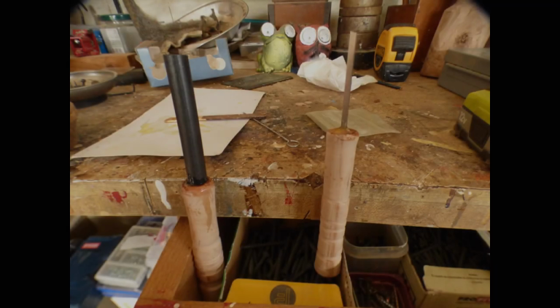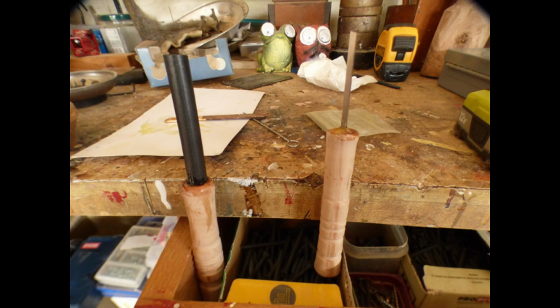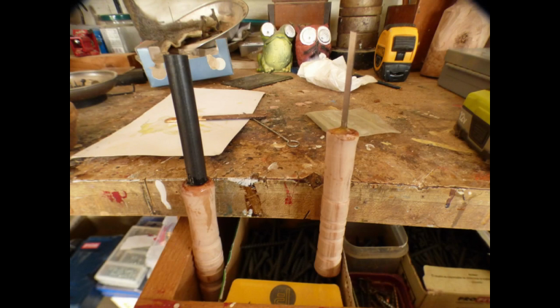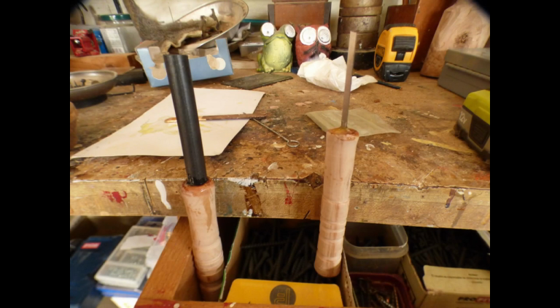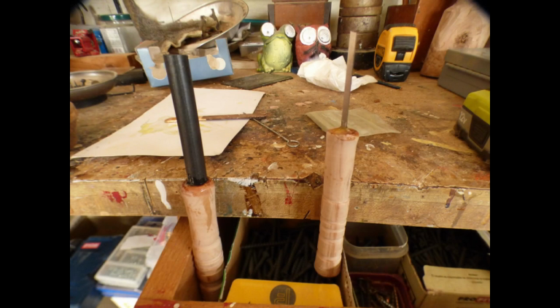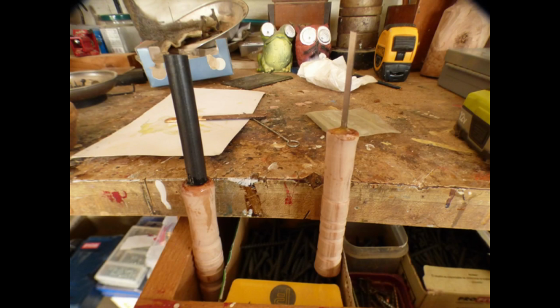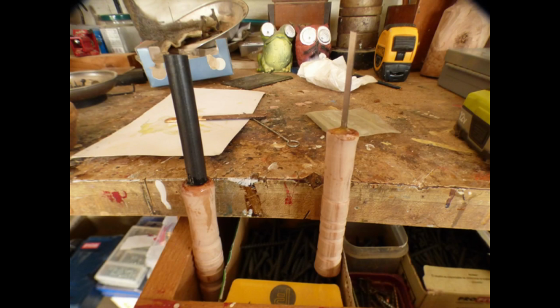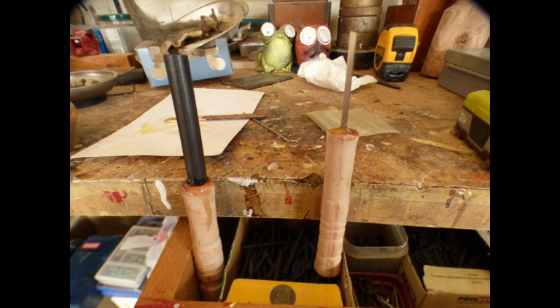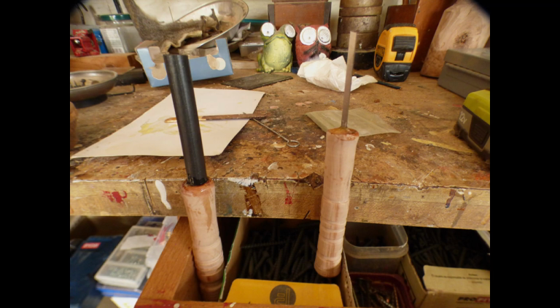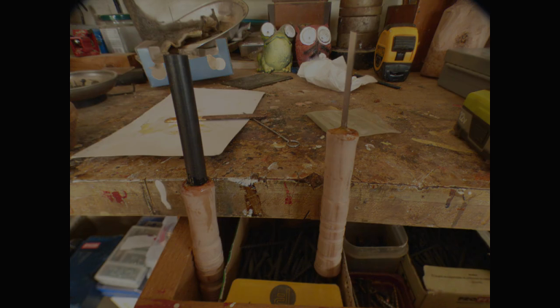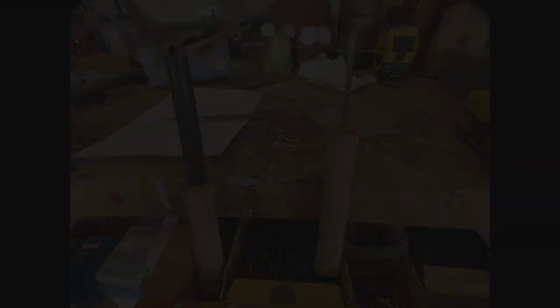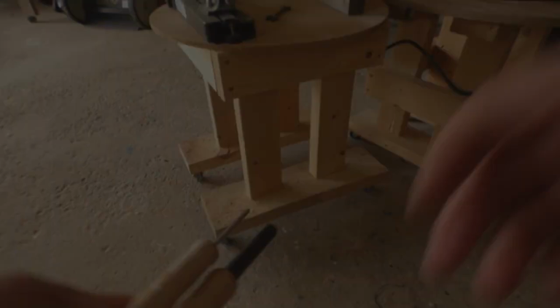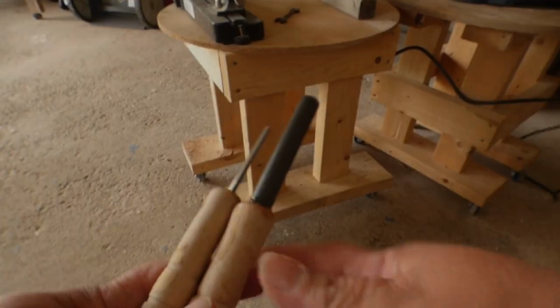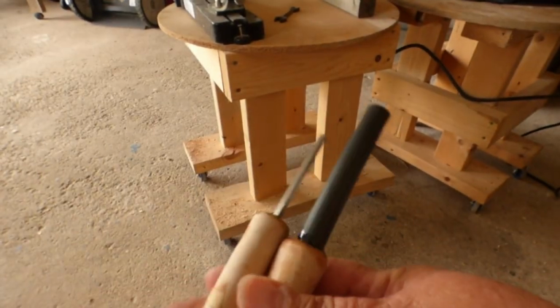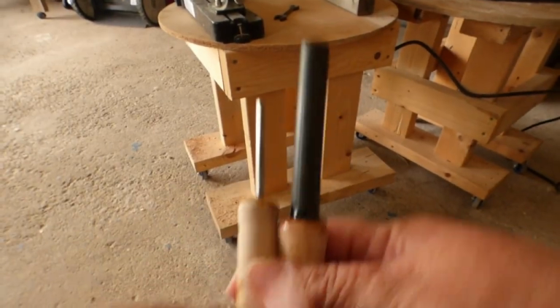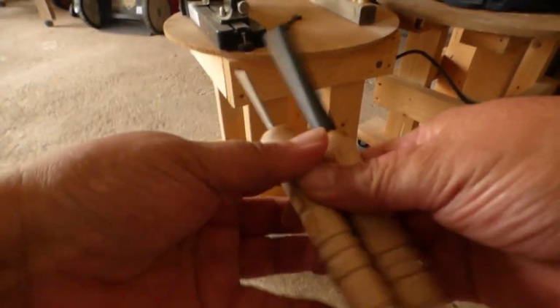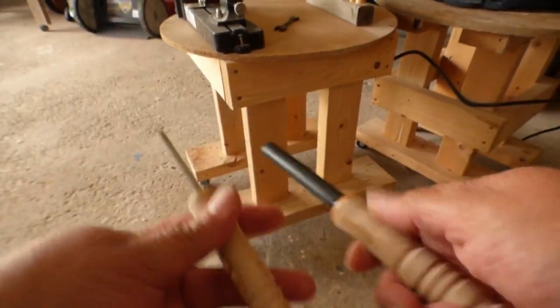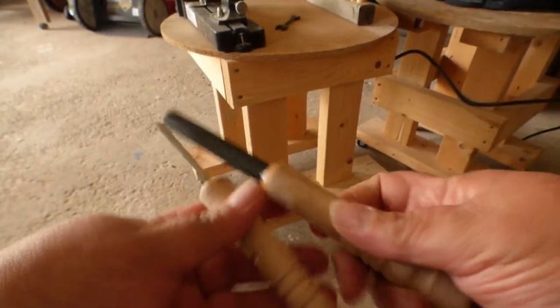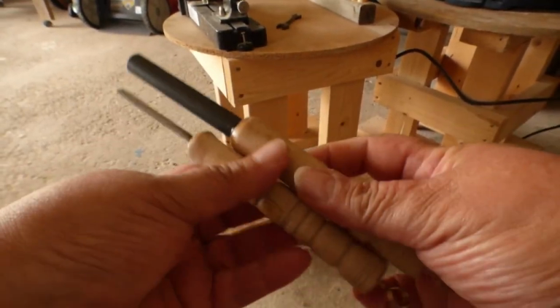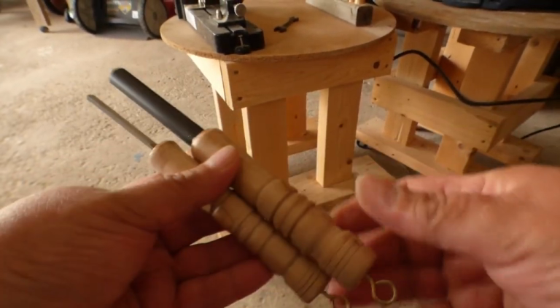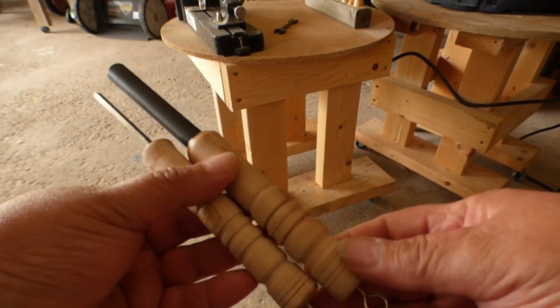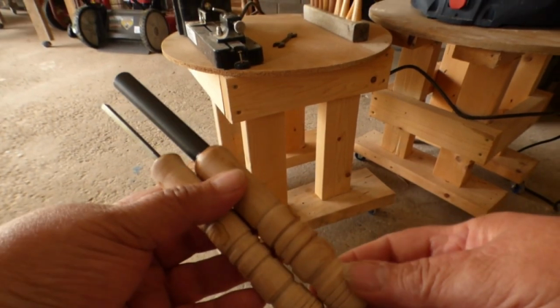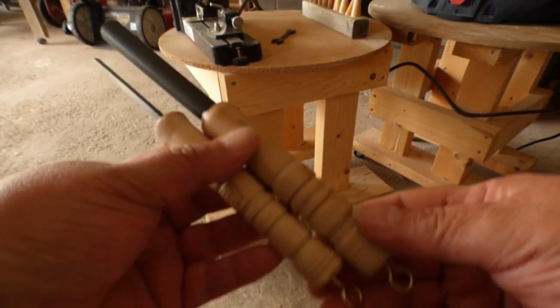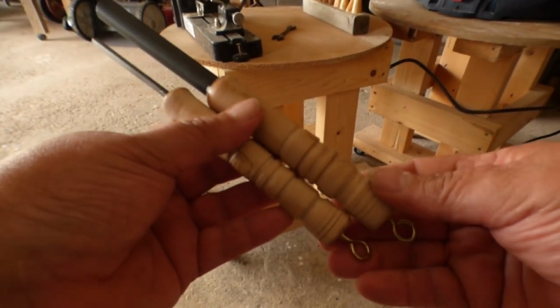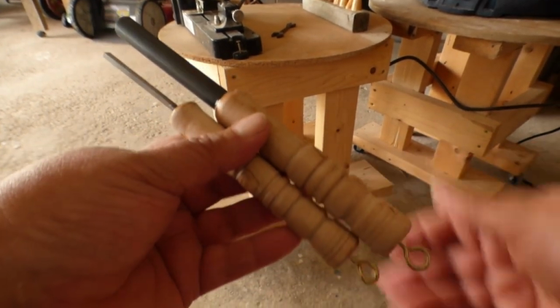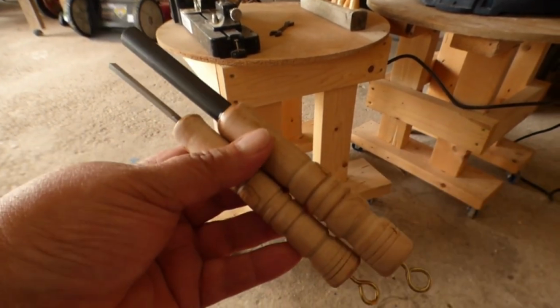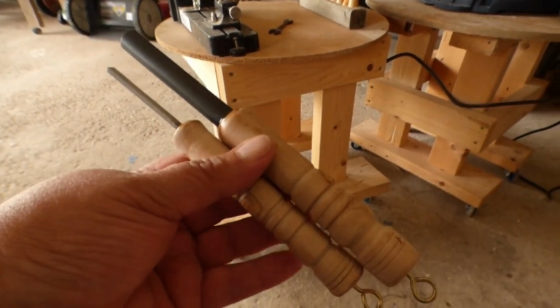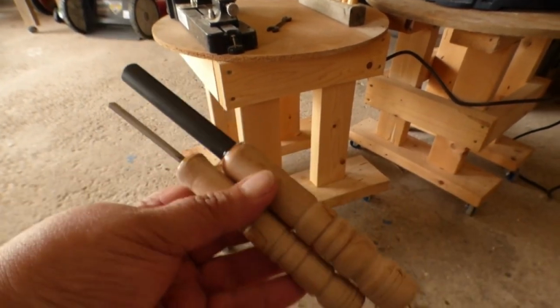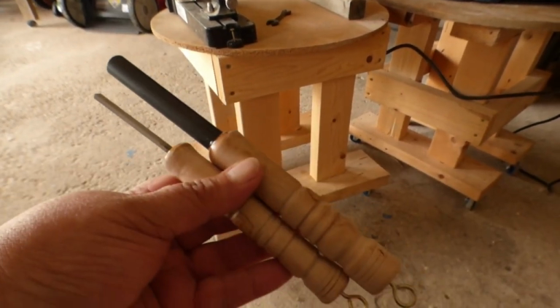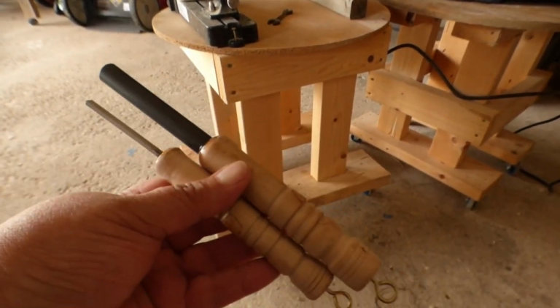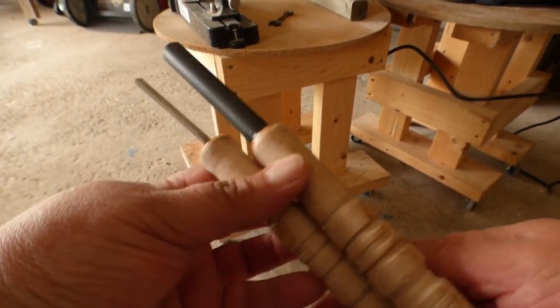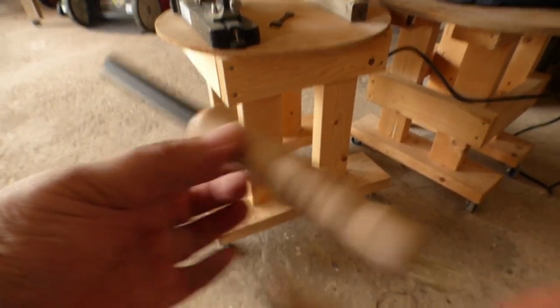This is a little set of flint rod and striker I made with that baby lathe. For some reason I didn't have a picture of them with their final coating on it, but there they are — sent off to a YouTube friend.